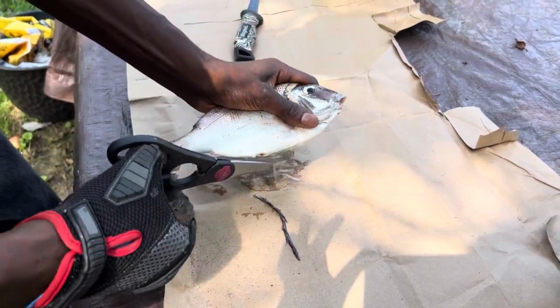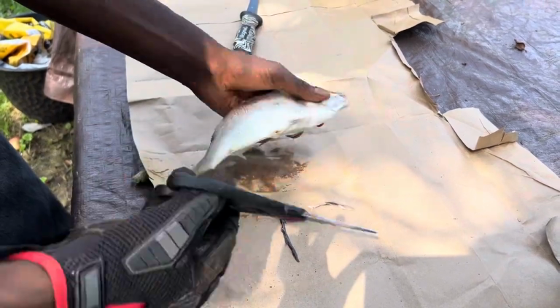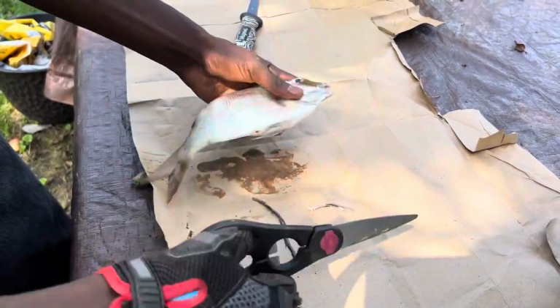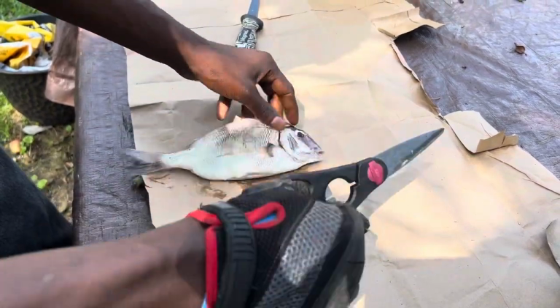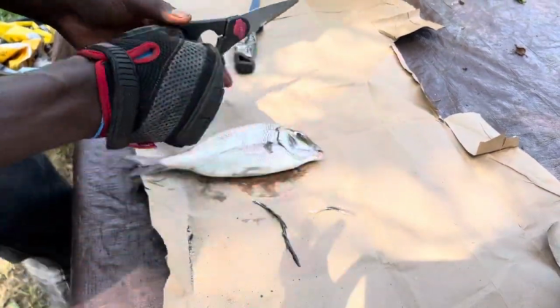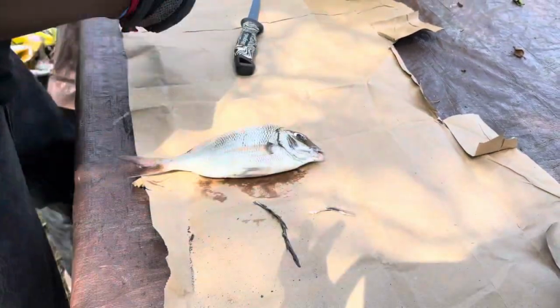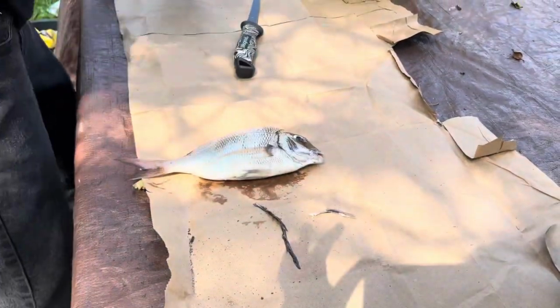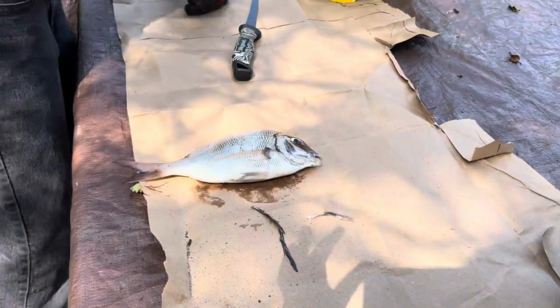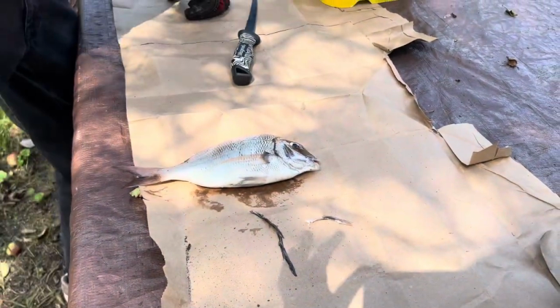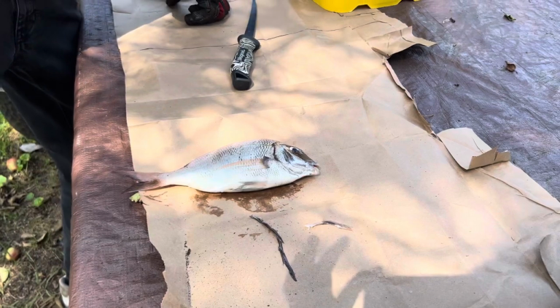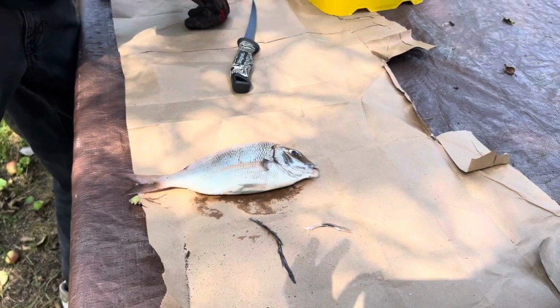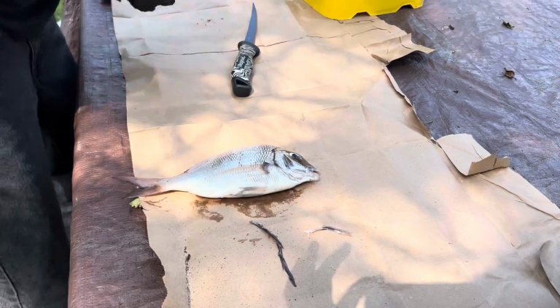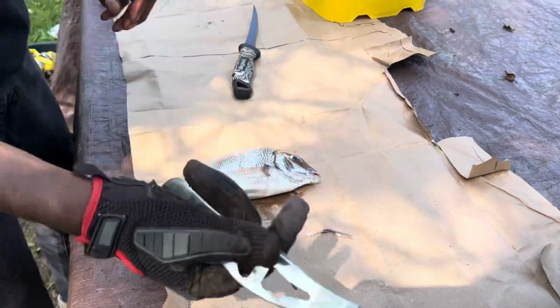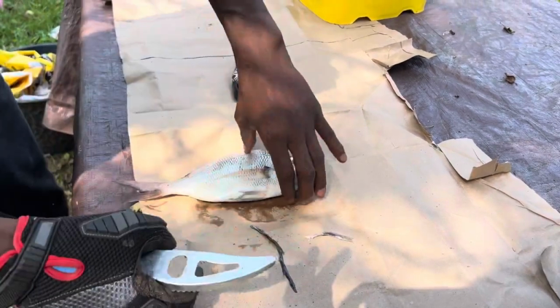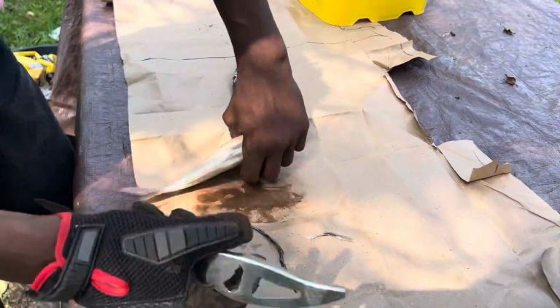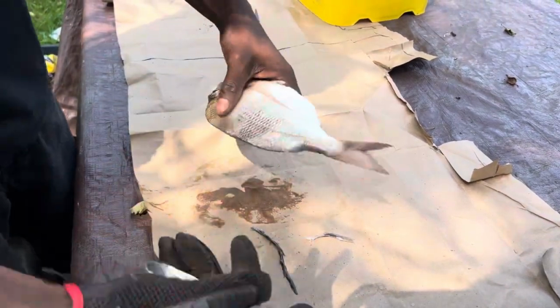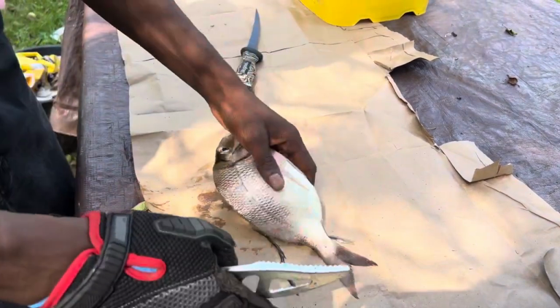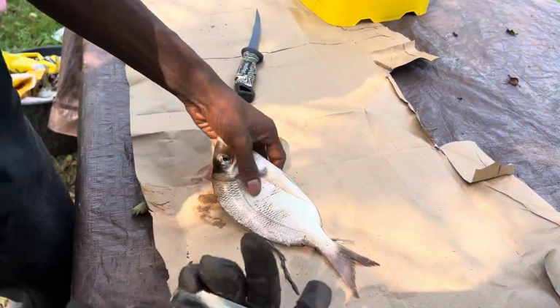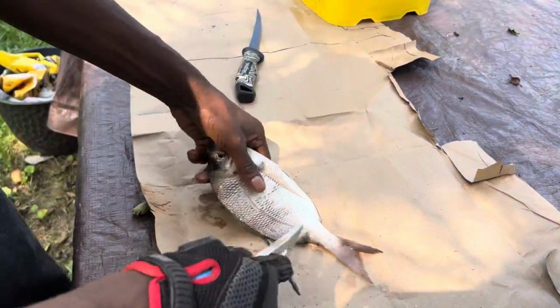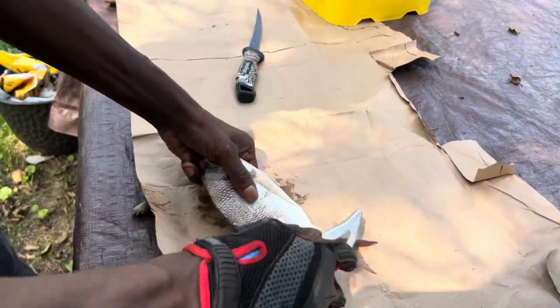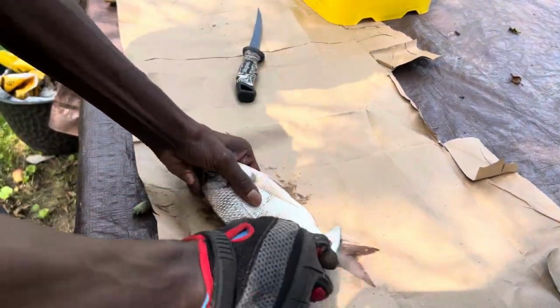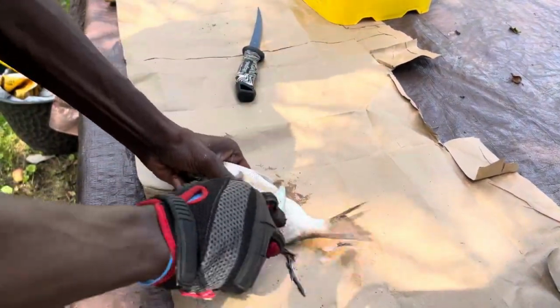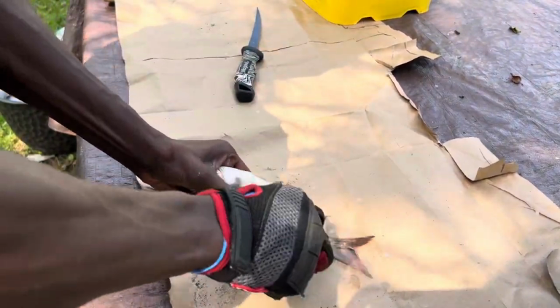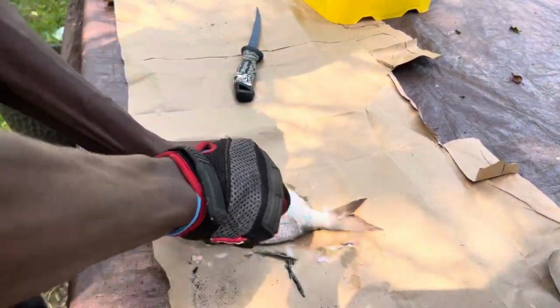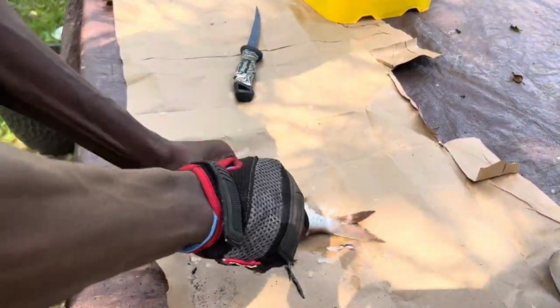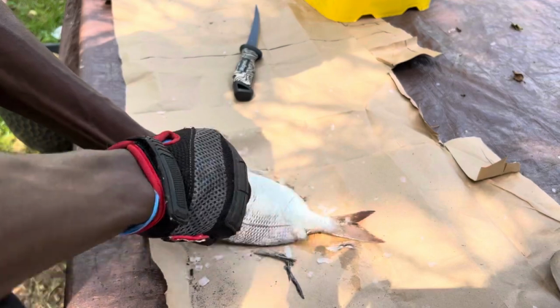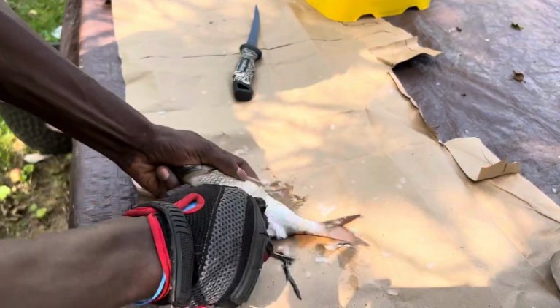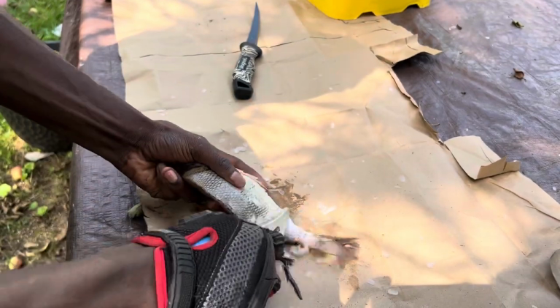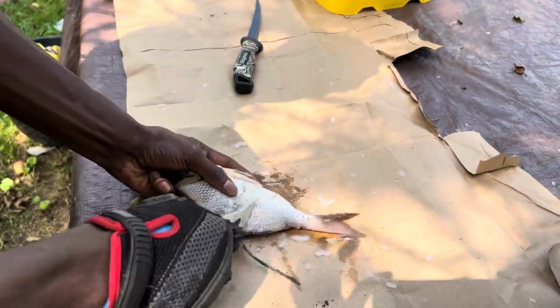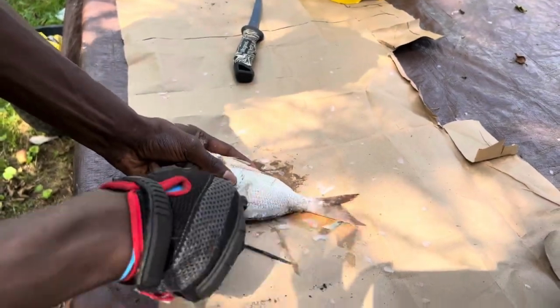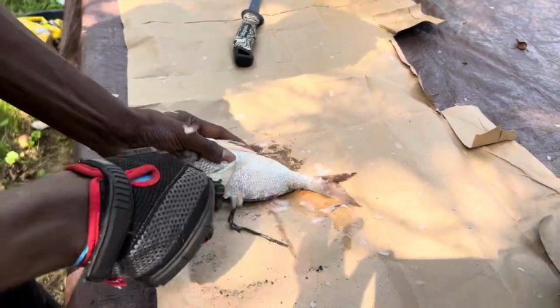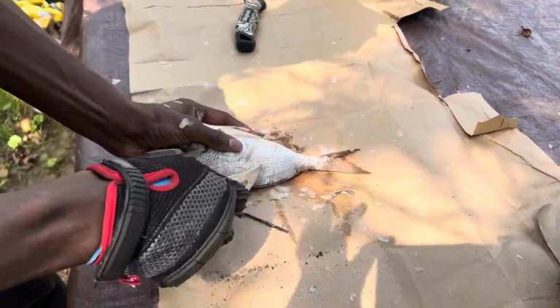Once we got that cut off, we're gonna get our fish scaler — you could also use a fork for this — and we're gonna scale them off real quick.